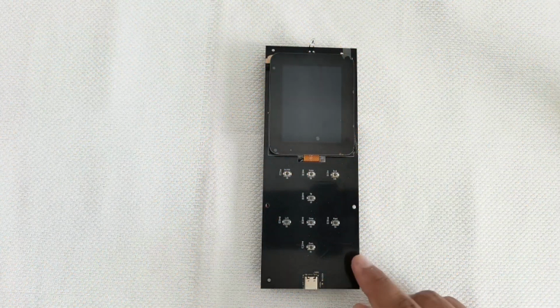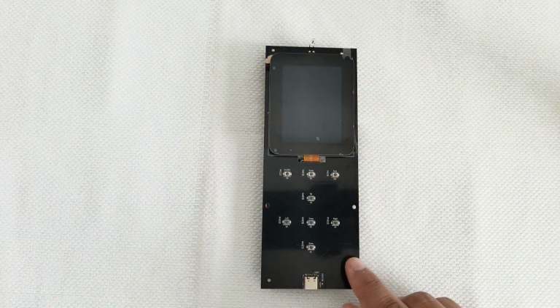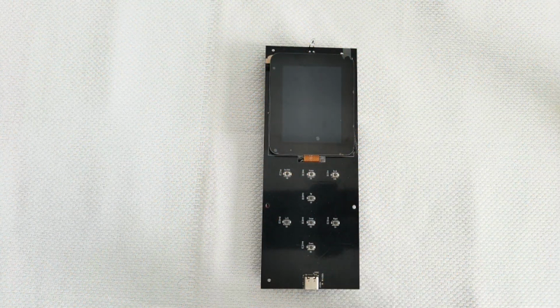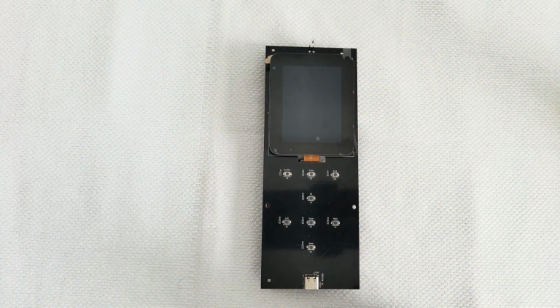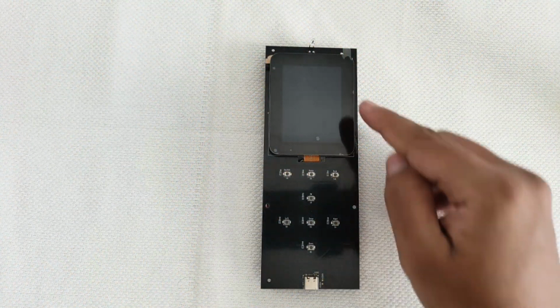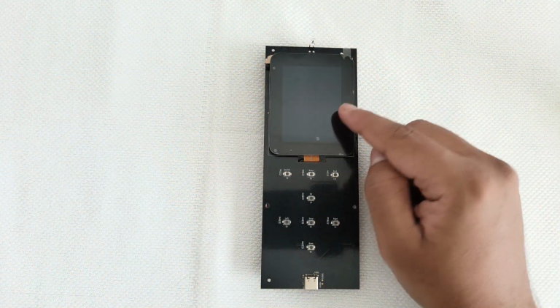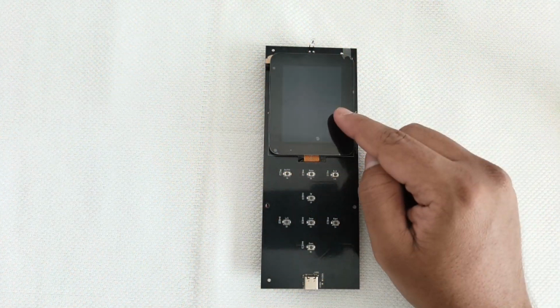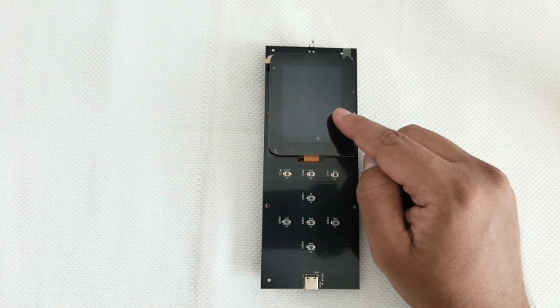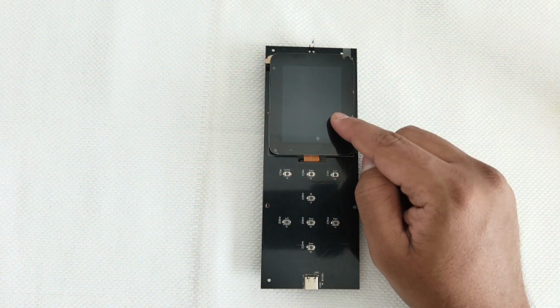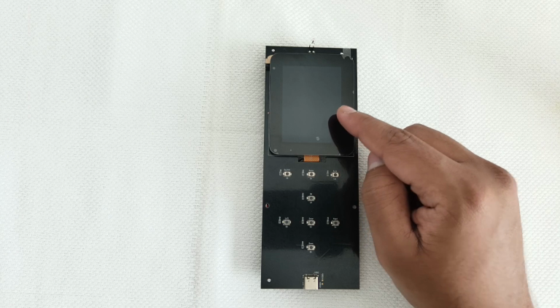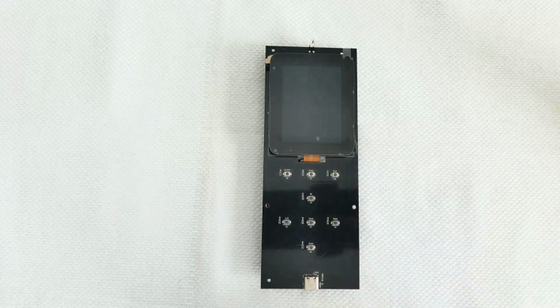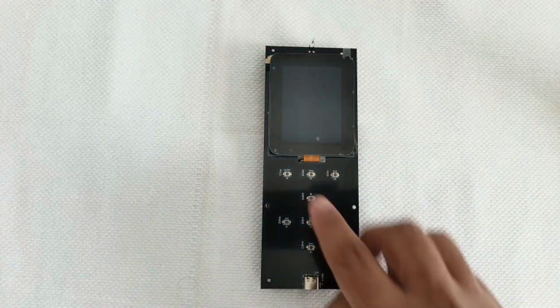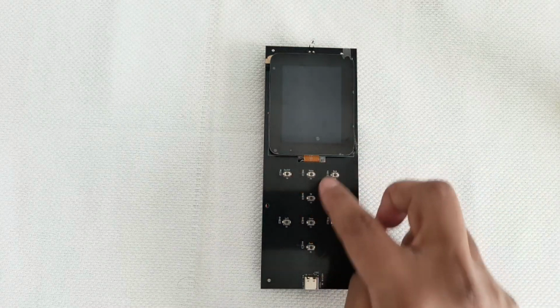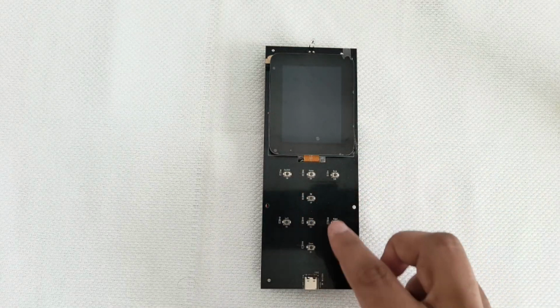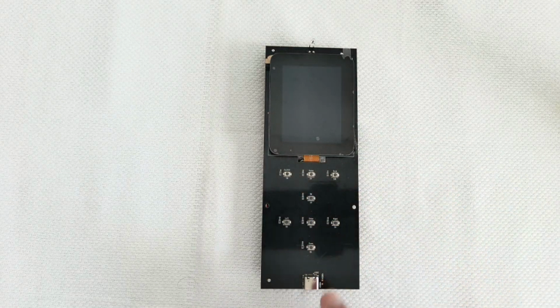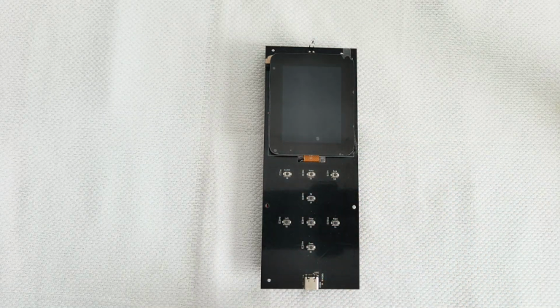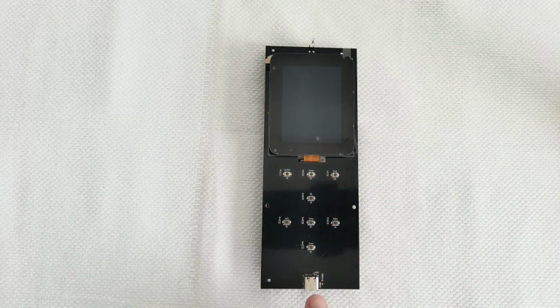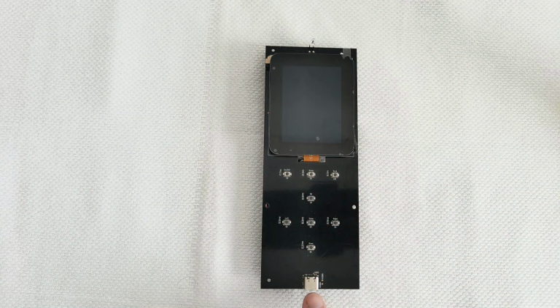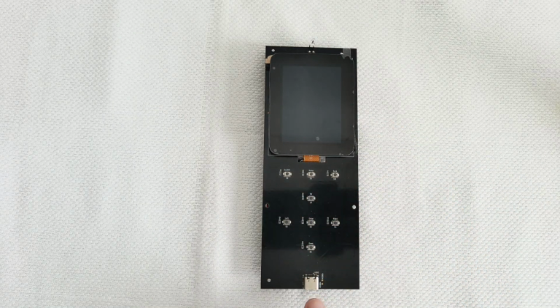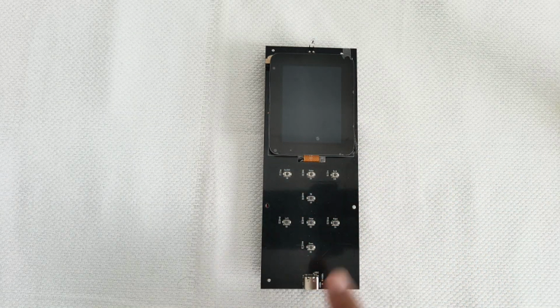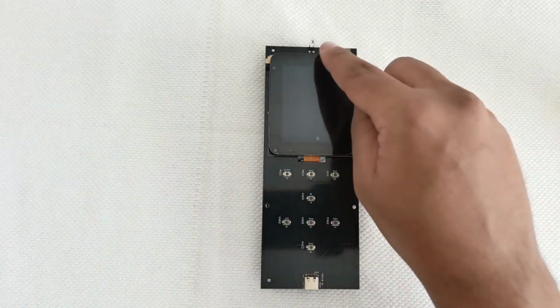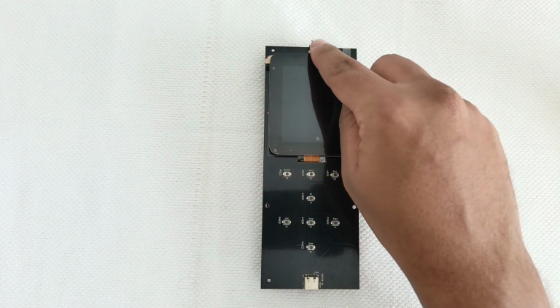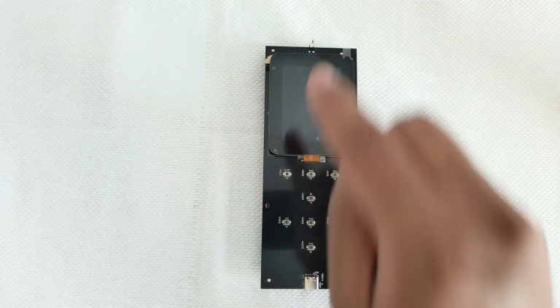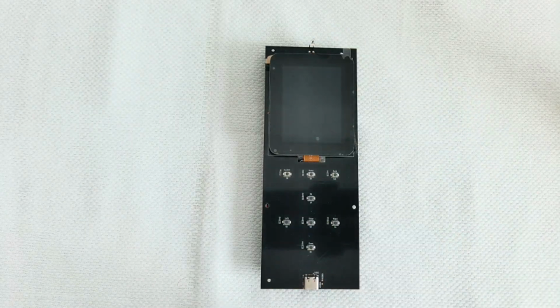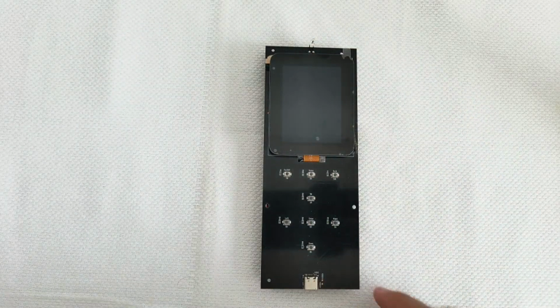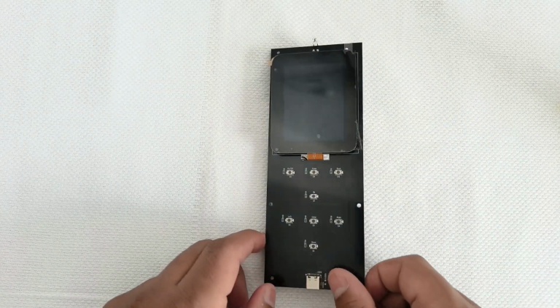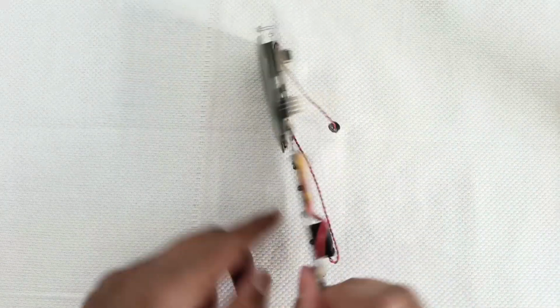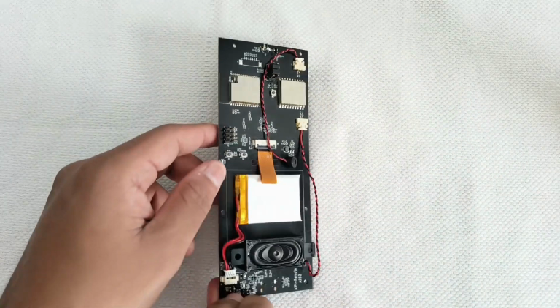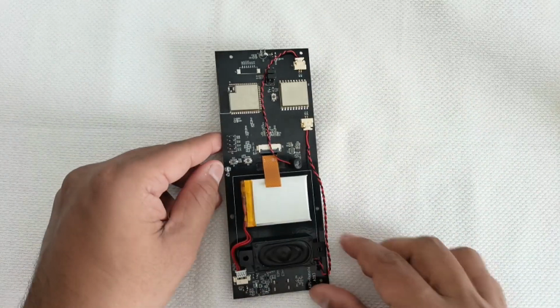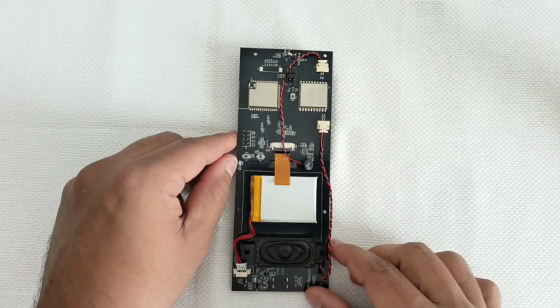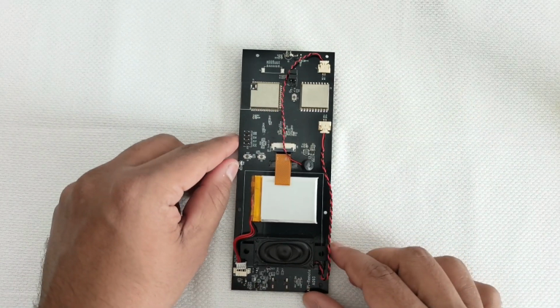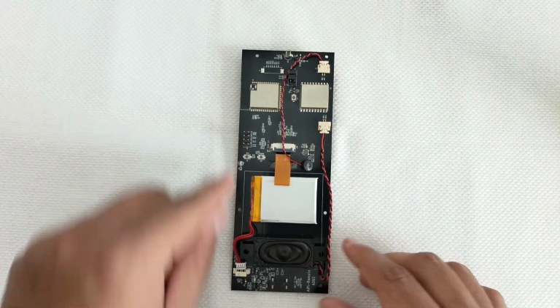So this is the AIPy Remote. Here we can see the 2.4-inch LCD touchscreen, 8 independent keys, and a USB Type-C connector for powering it up and the infrared transmitter. On the back side we can see many things.